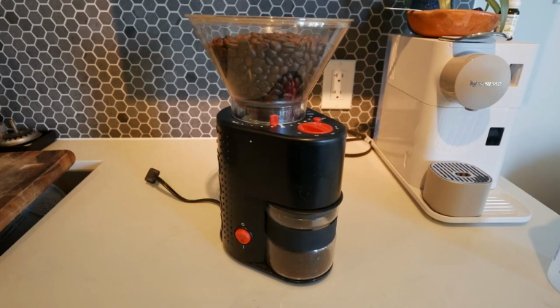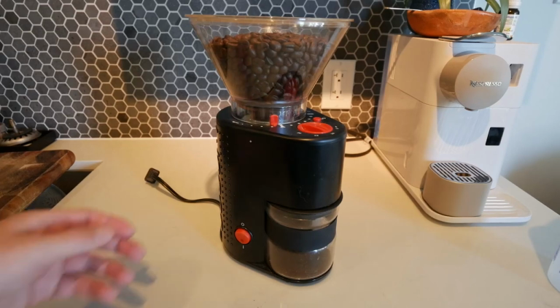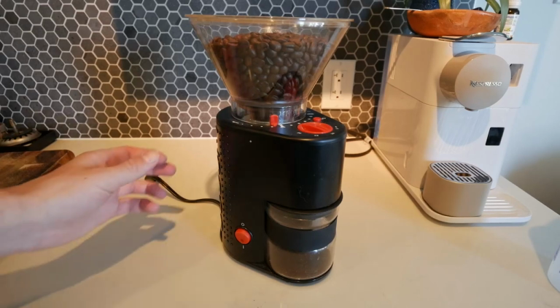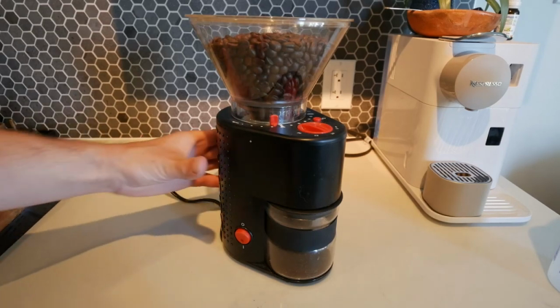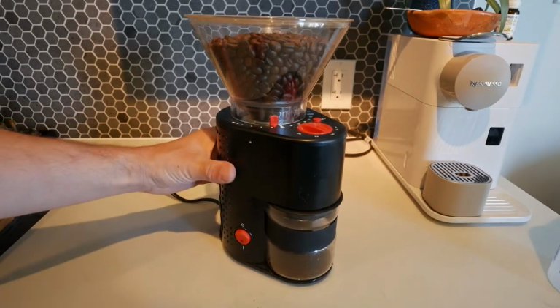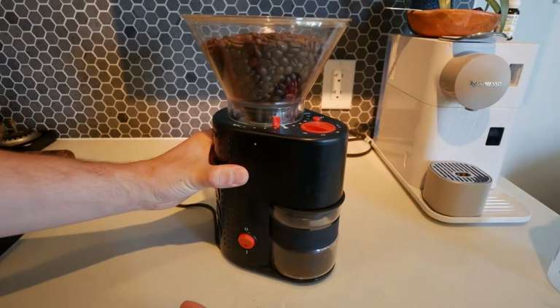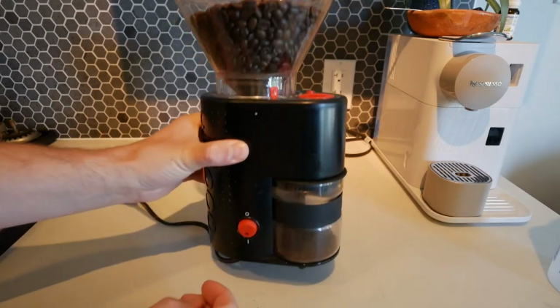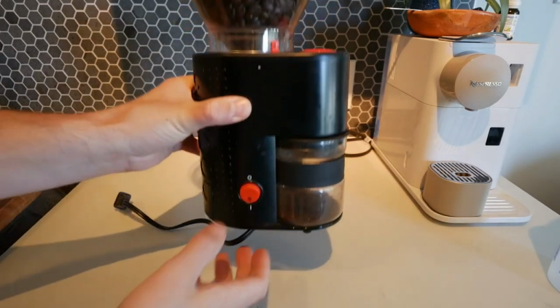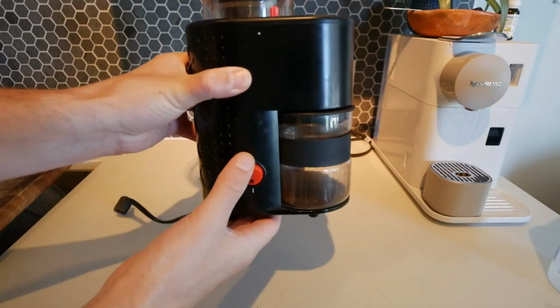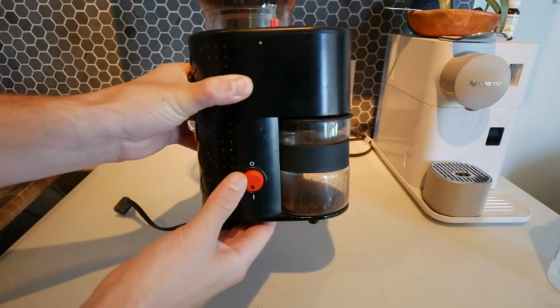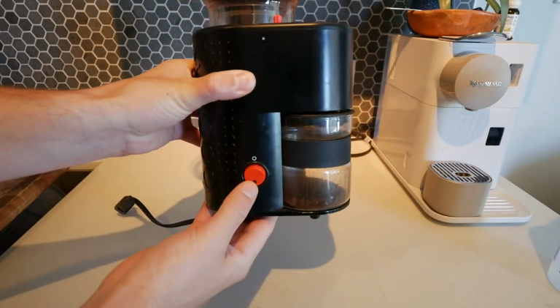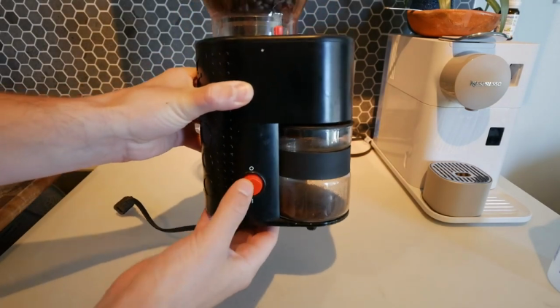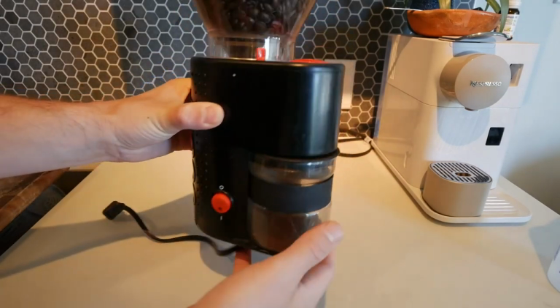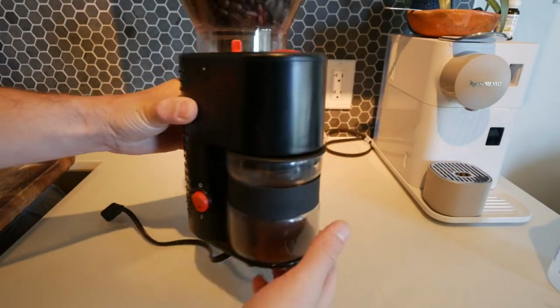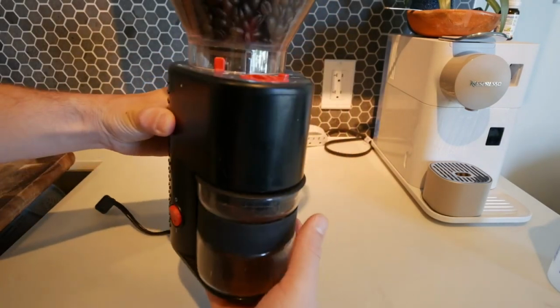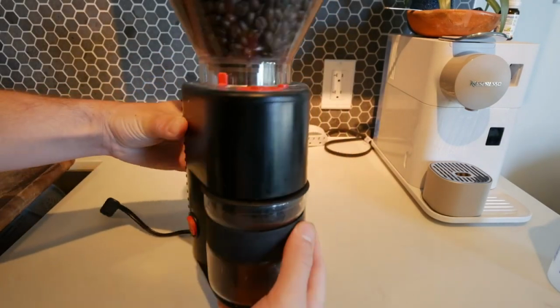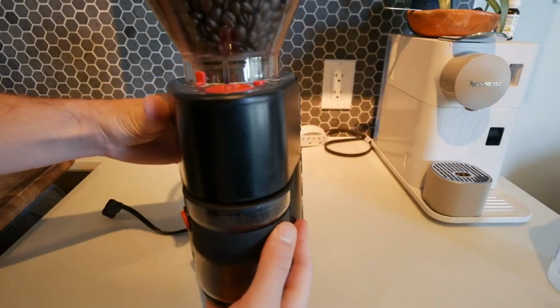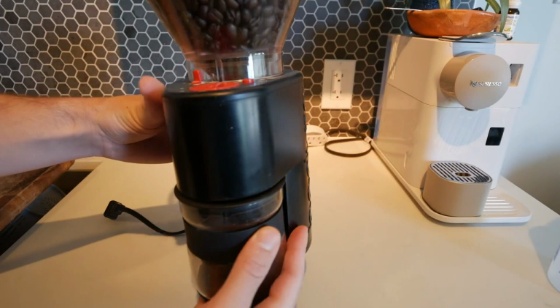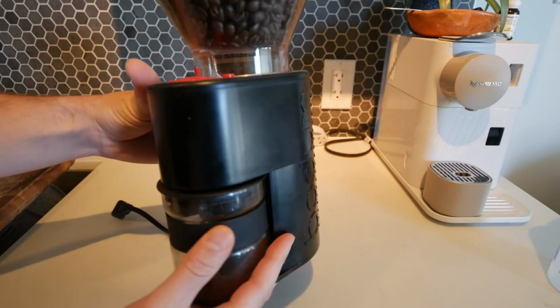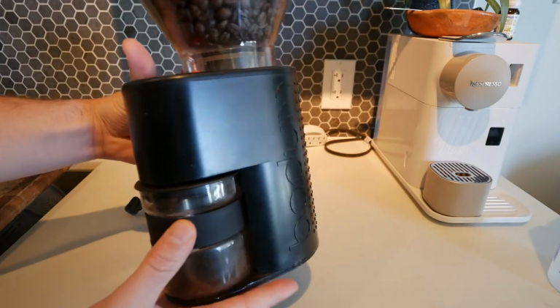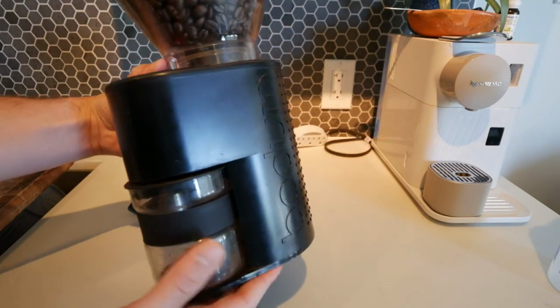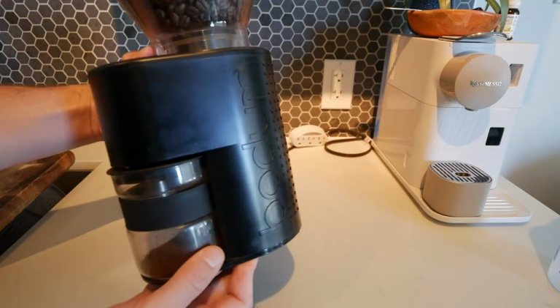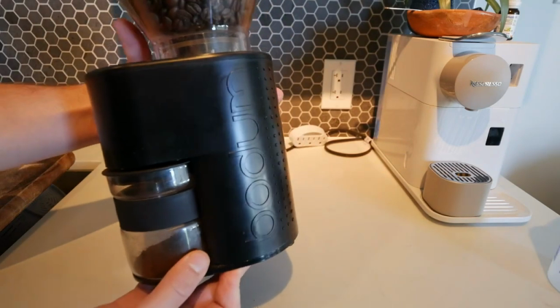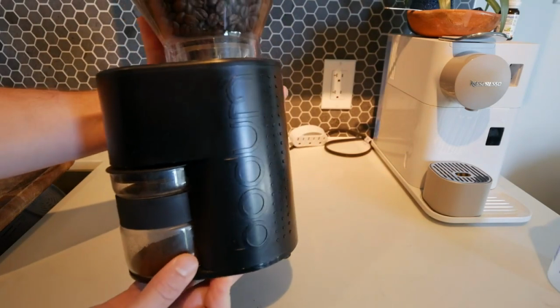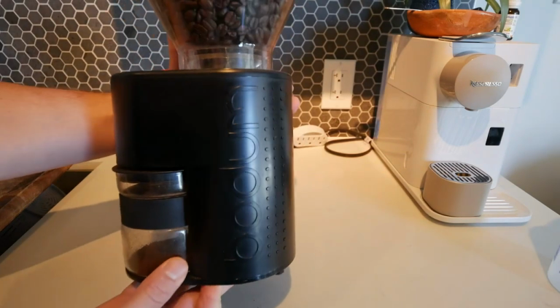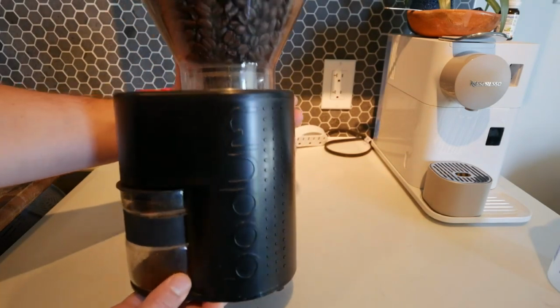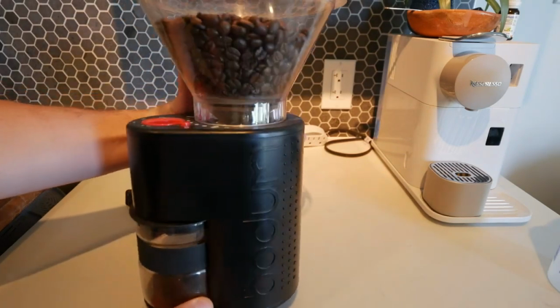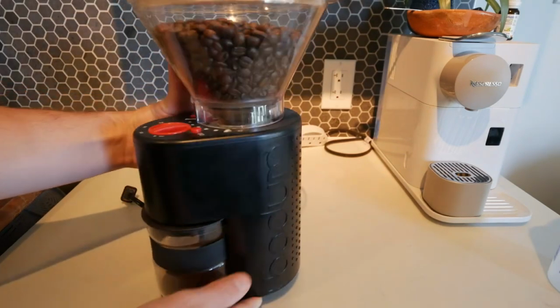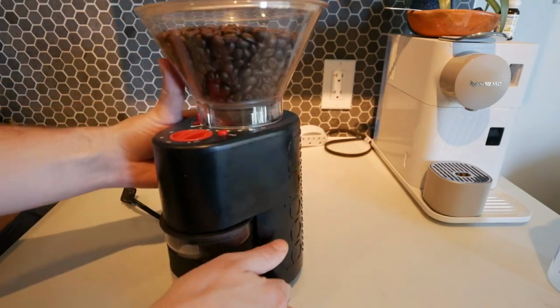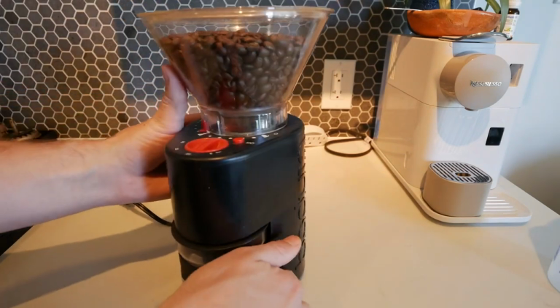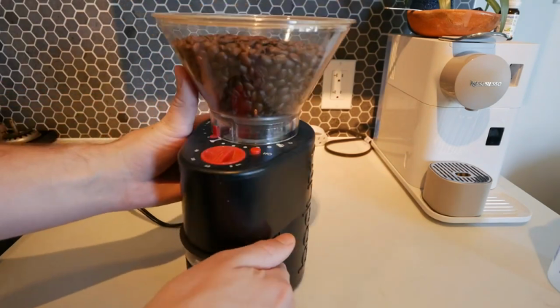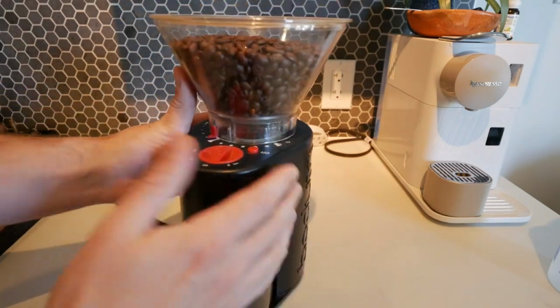This is my Bodum Bistro Coffee Grinder. This thing is awesome. I love this machine. It's really simple to use and I'm gonna show you how to use it.